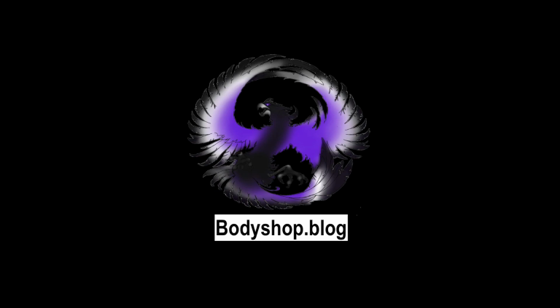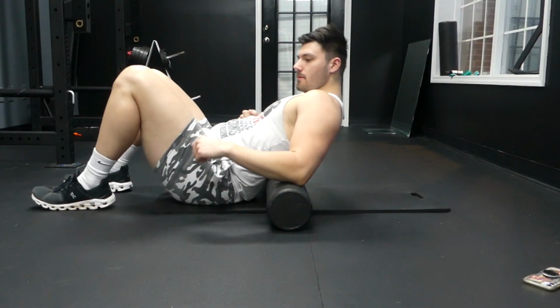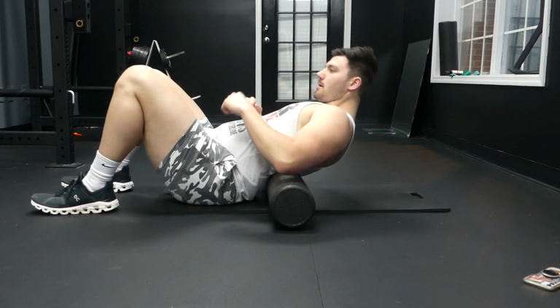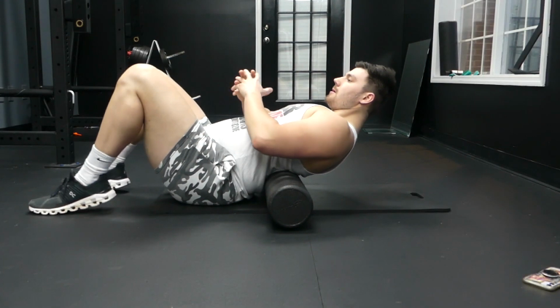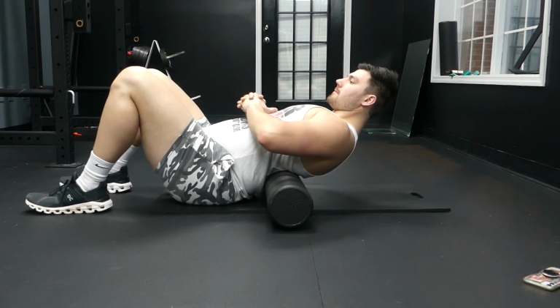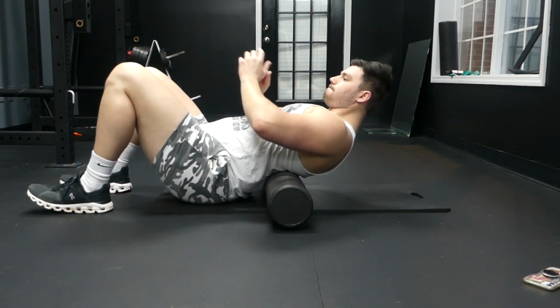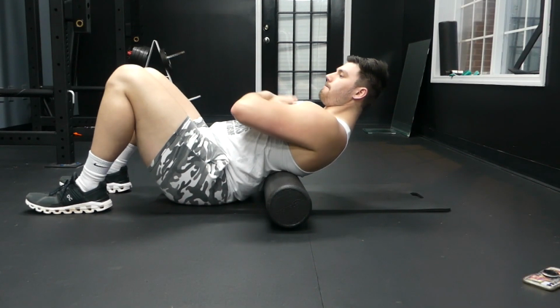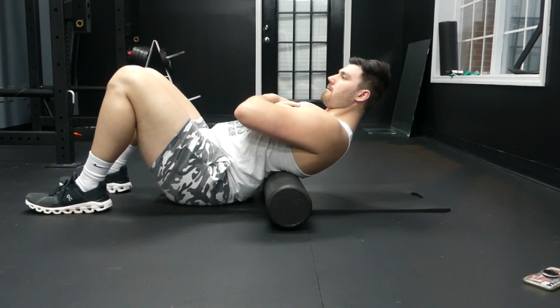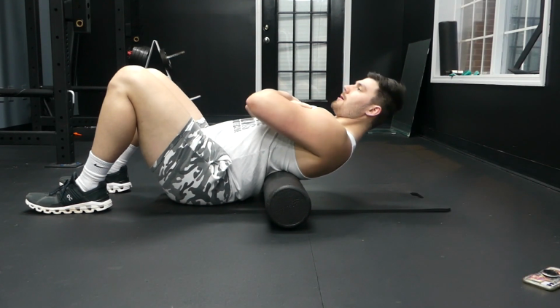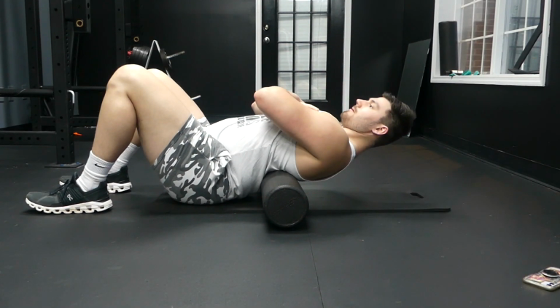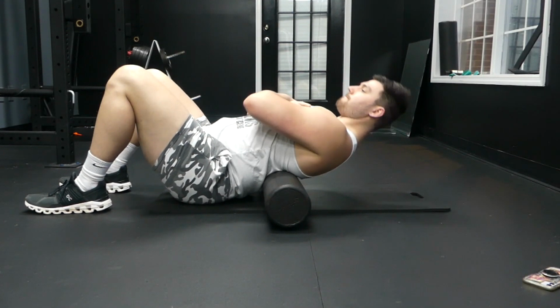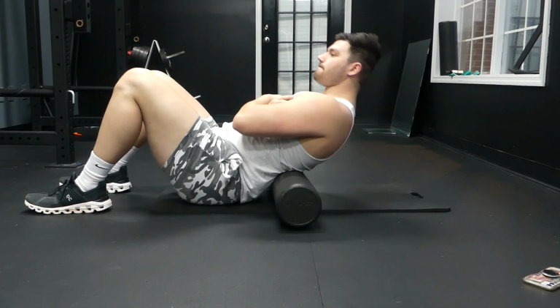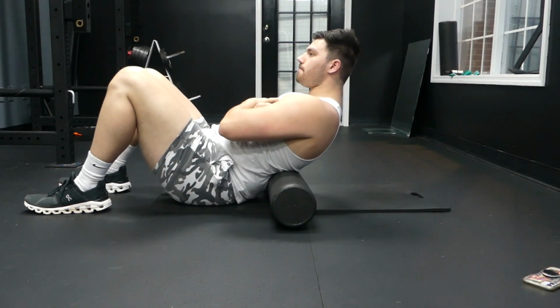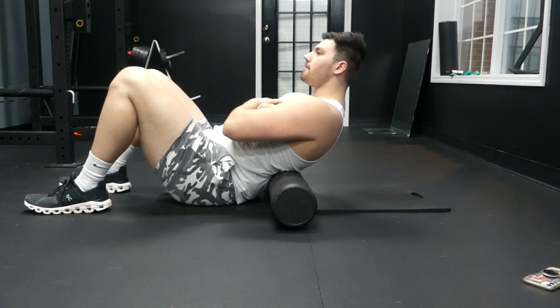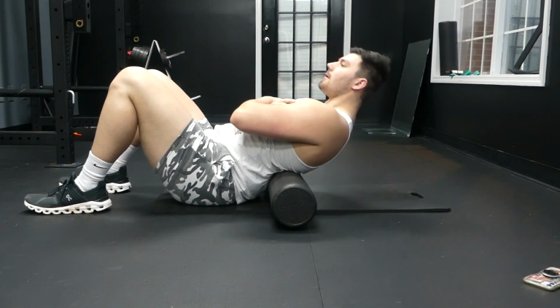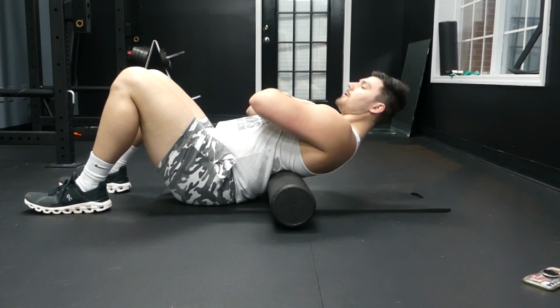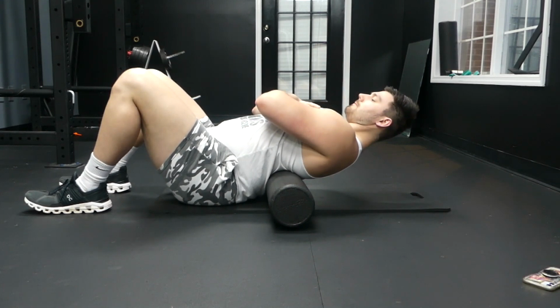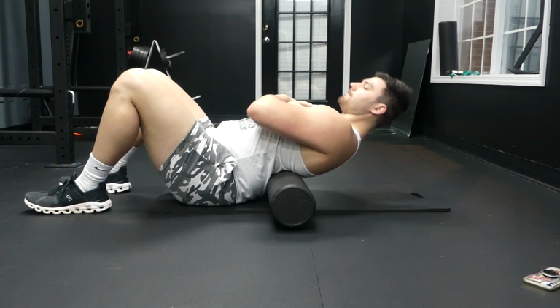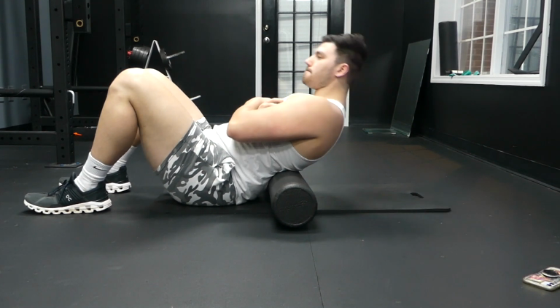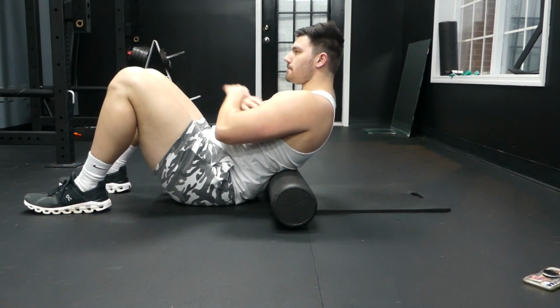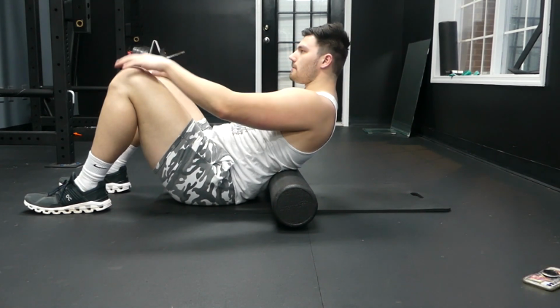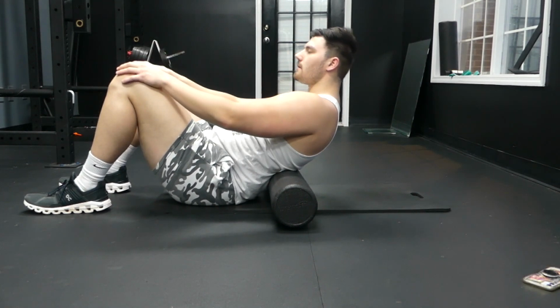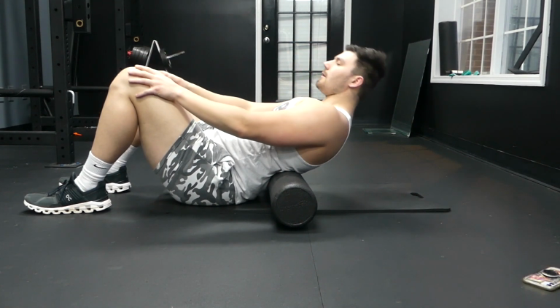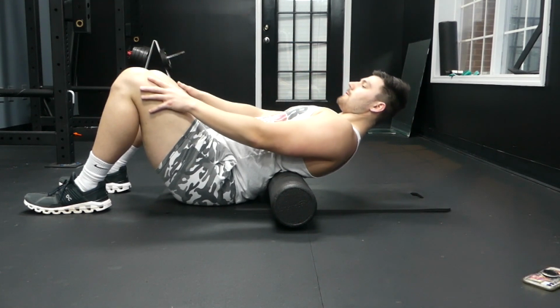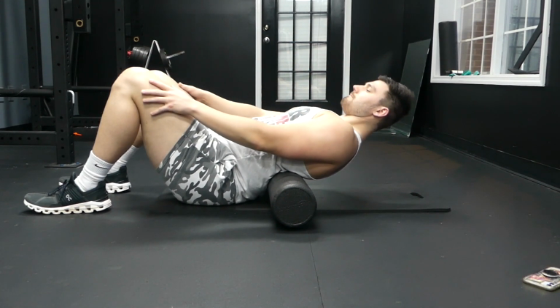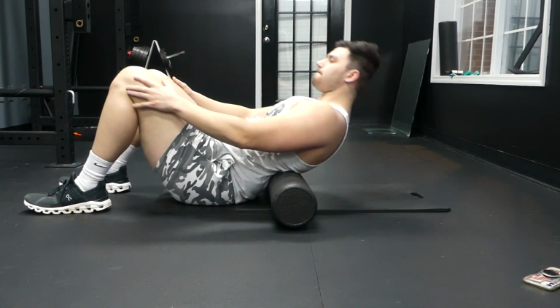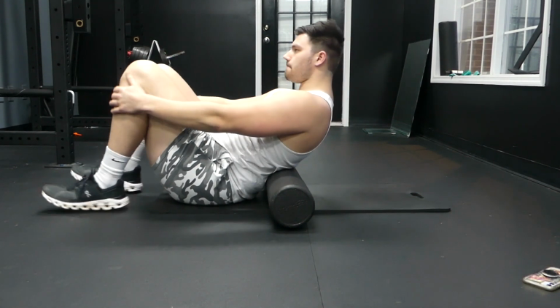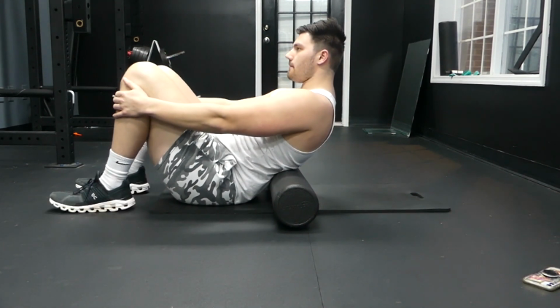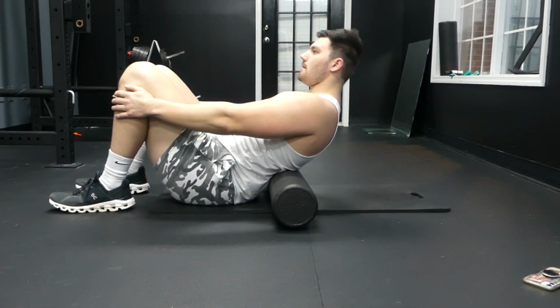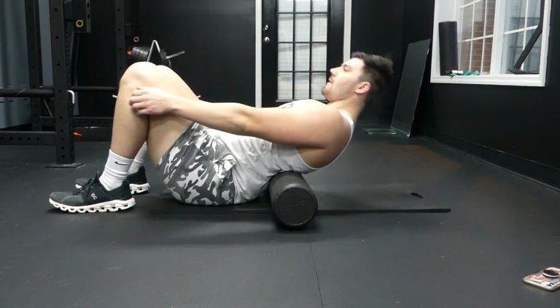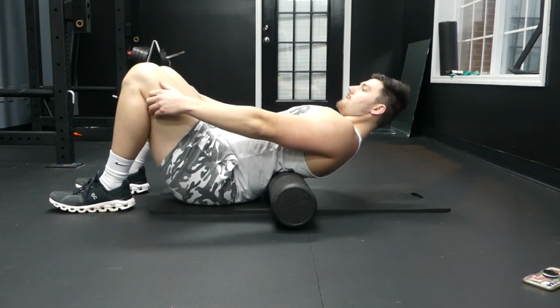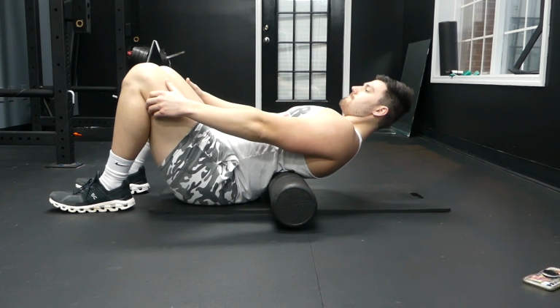This is how to foam roll your back. The first thing that you want to do is find a nice area to lay down, grab a foam roller, and then position that foam roller on your back as you can see on the screen right now.